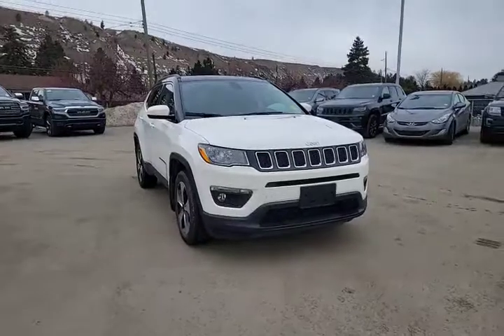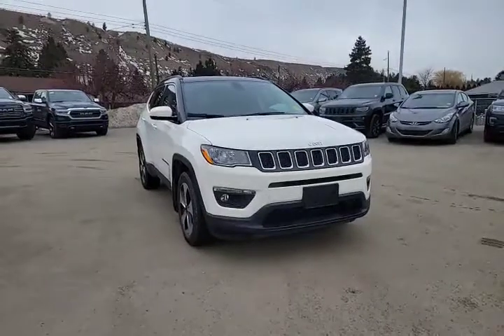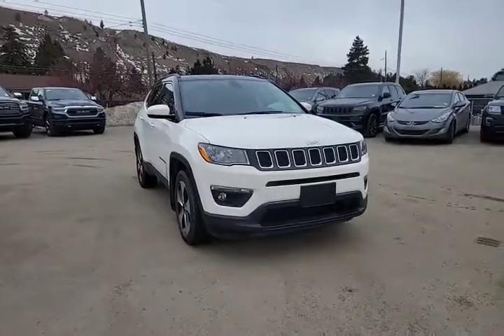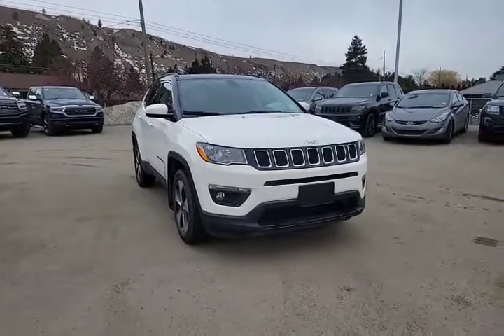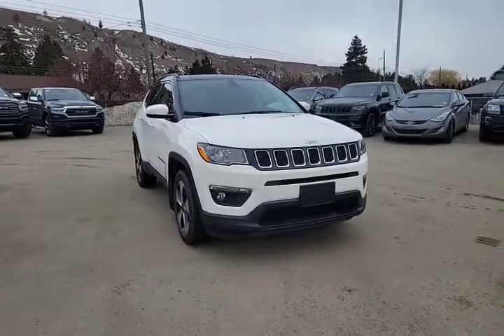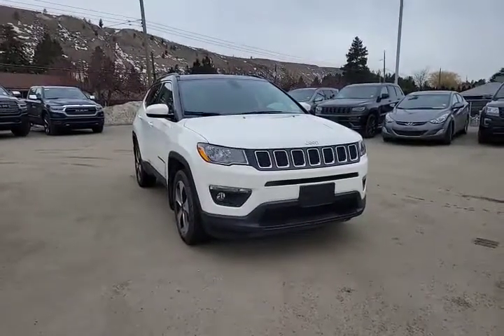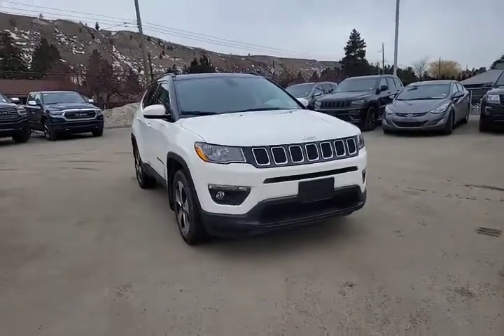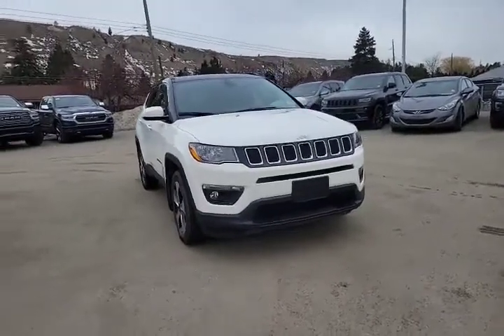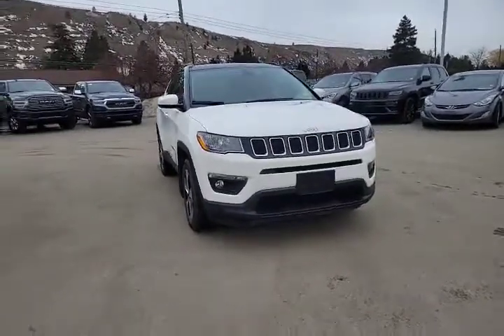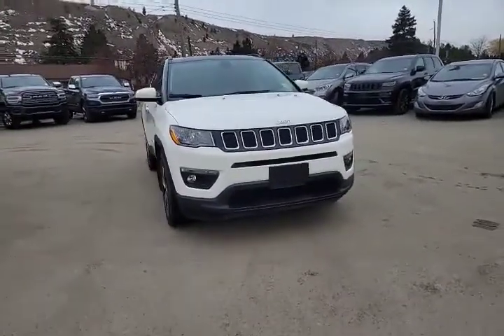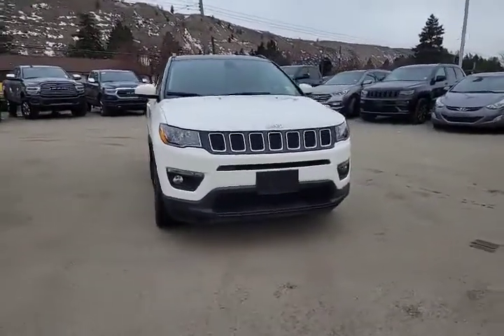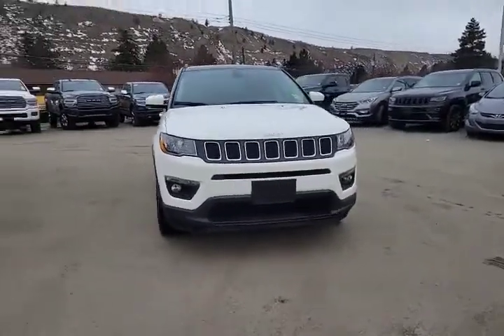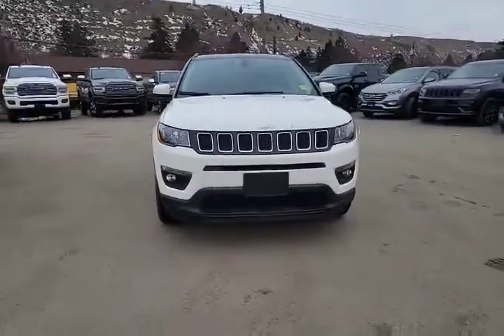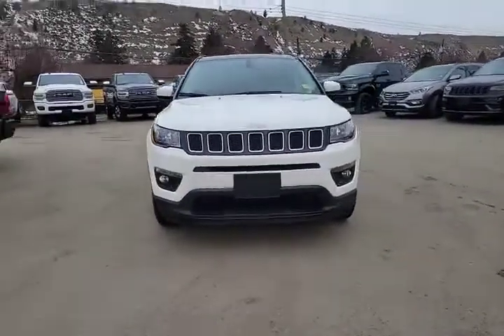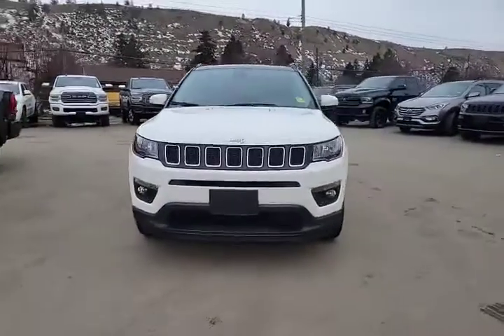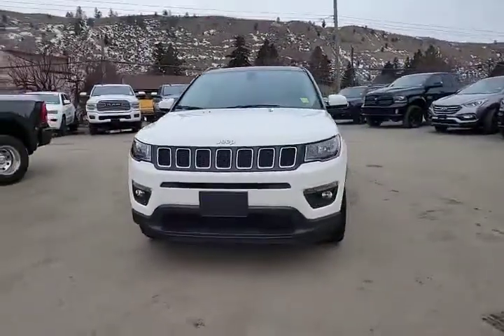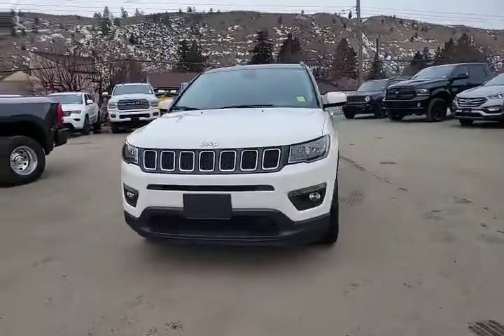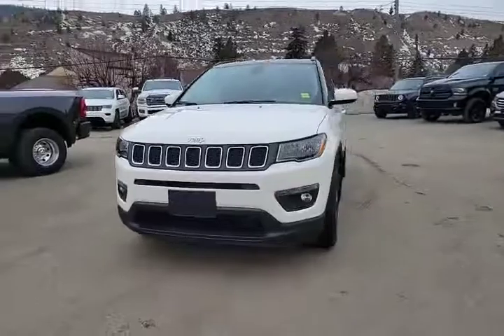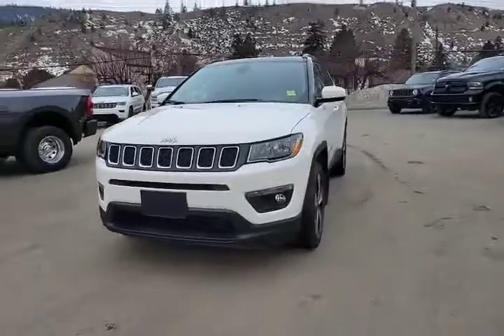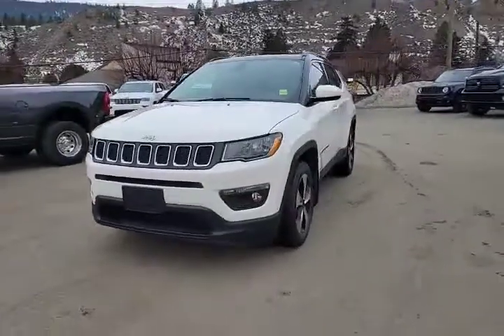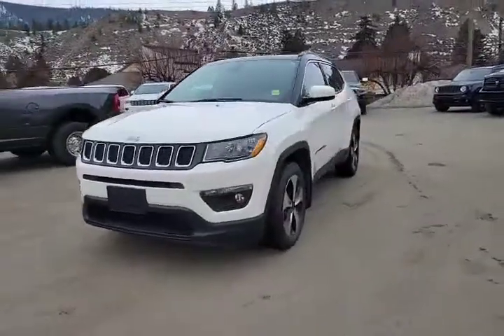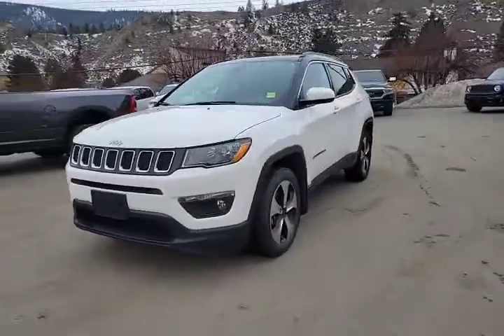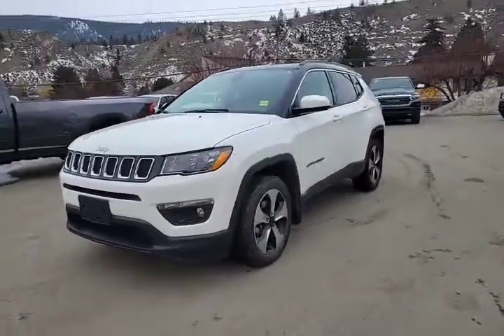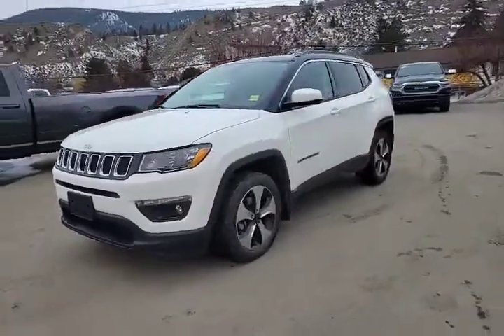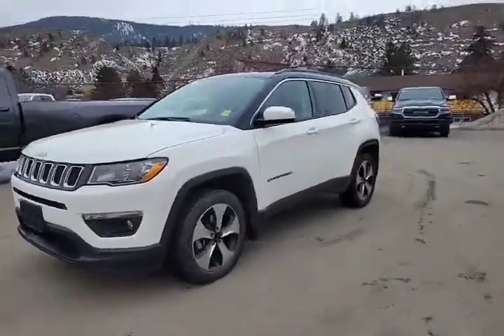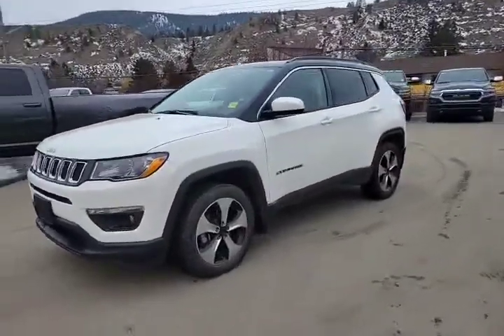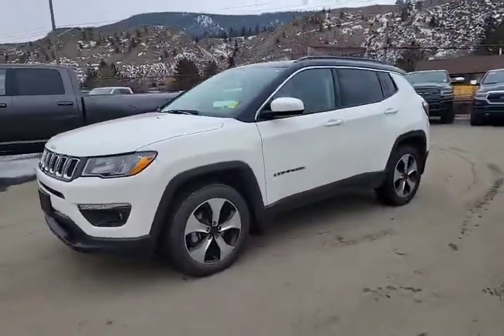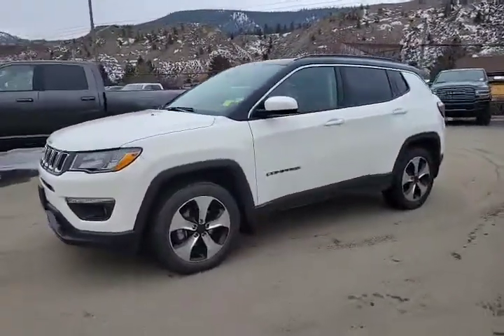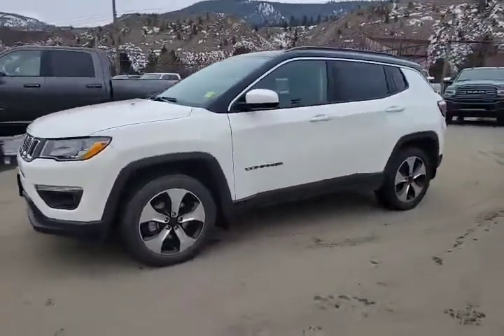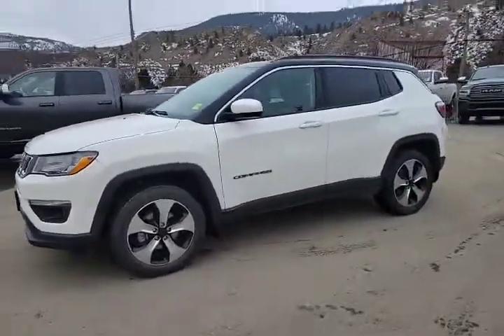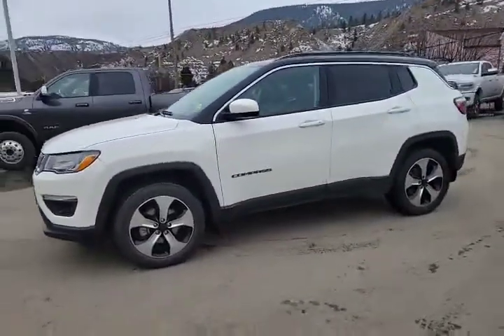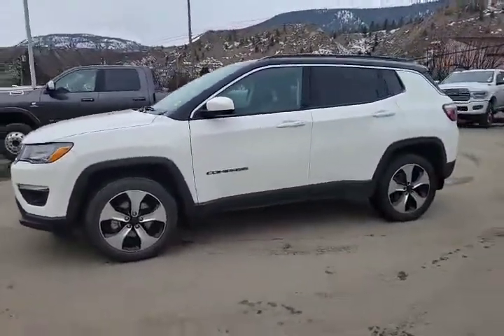Tonight on The Backlot at Rivershaw Ram. It's a 2018 Jeep Compass North and for being a North trim, this one is very well equipped.